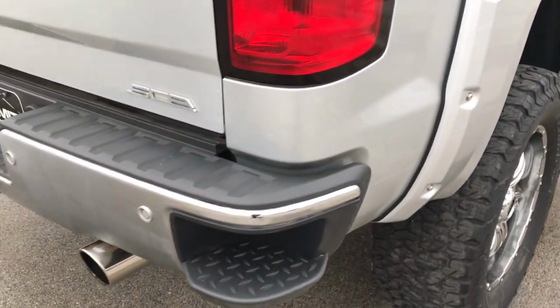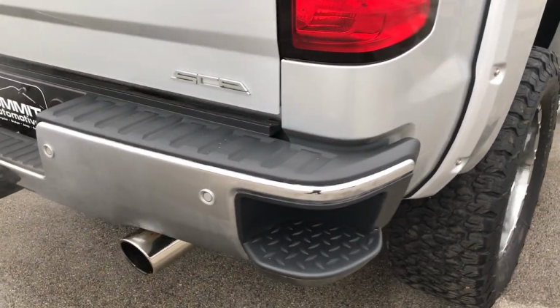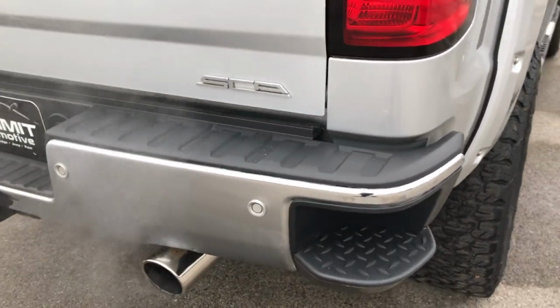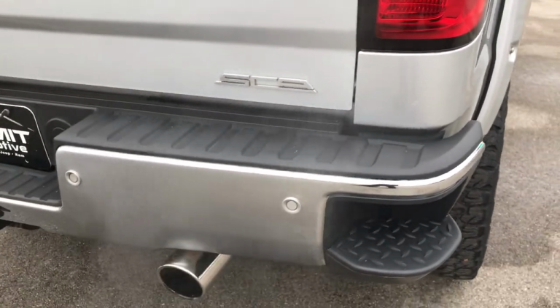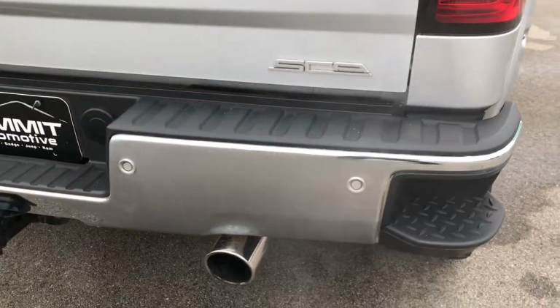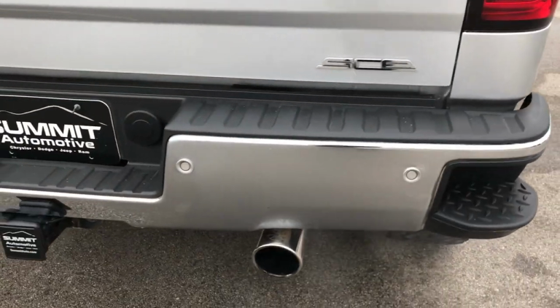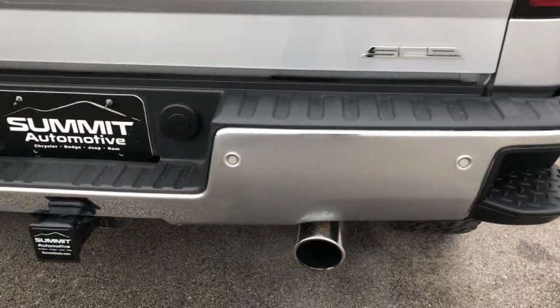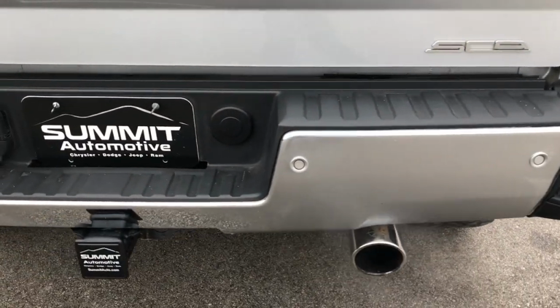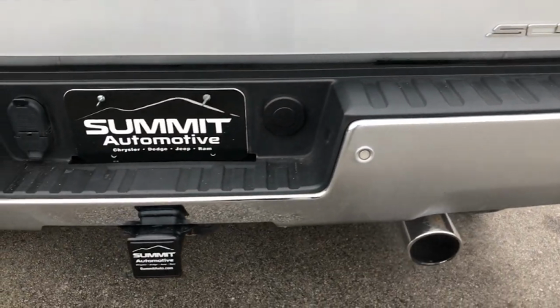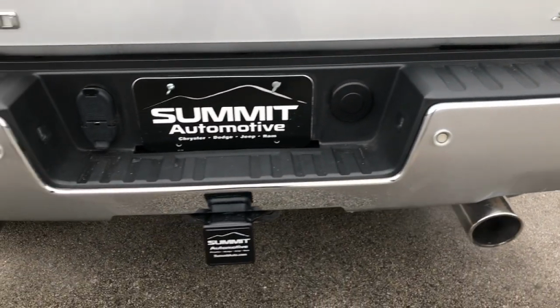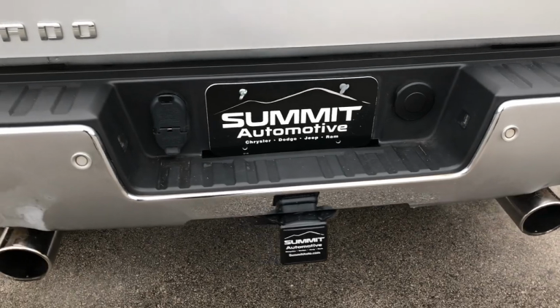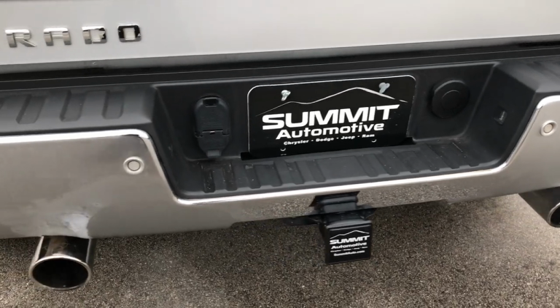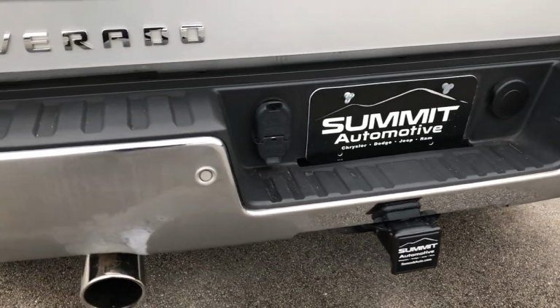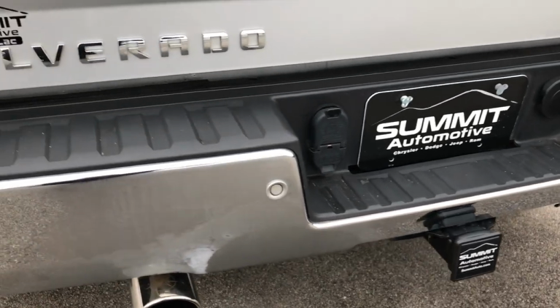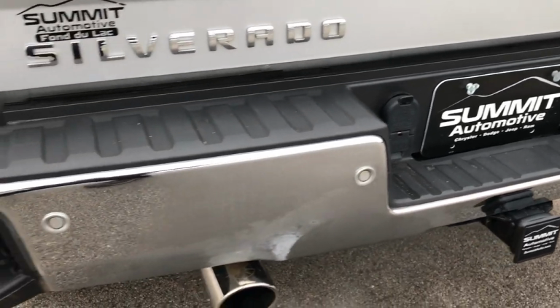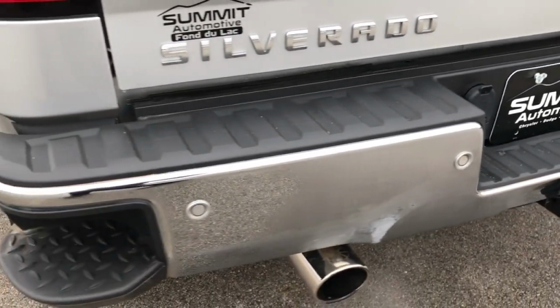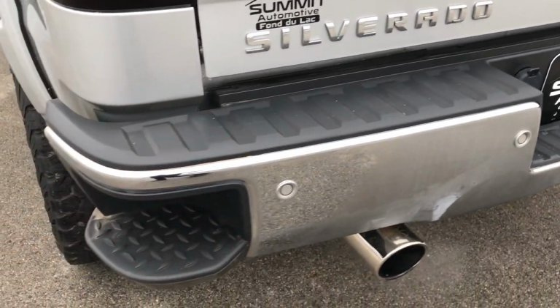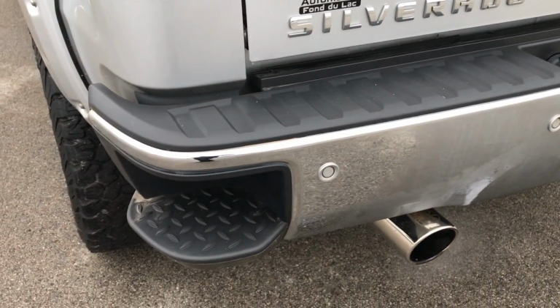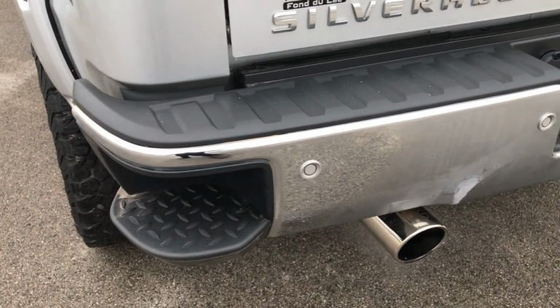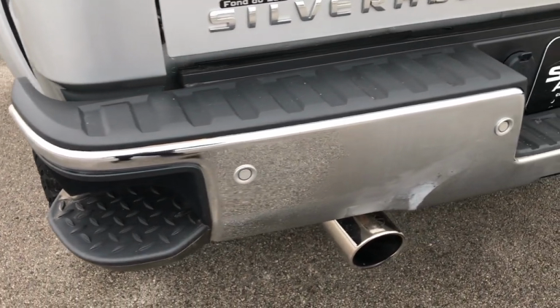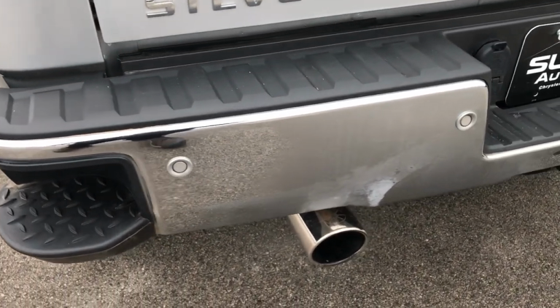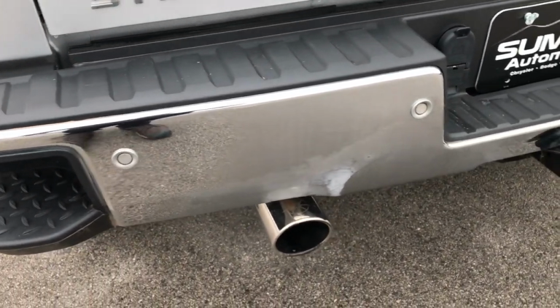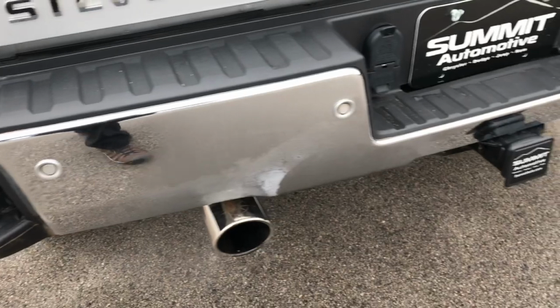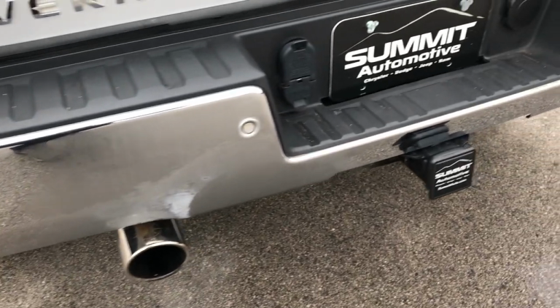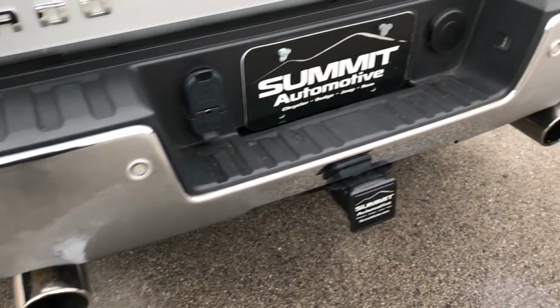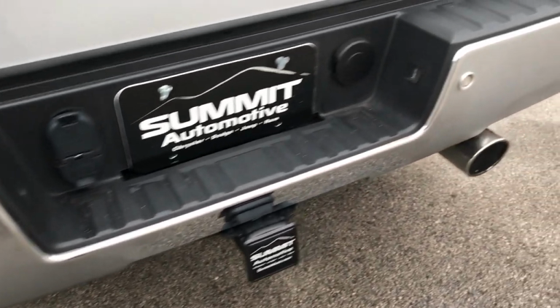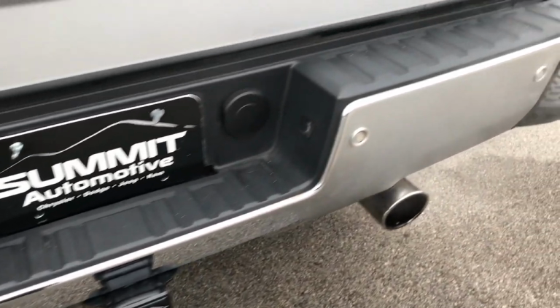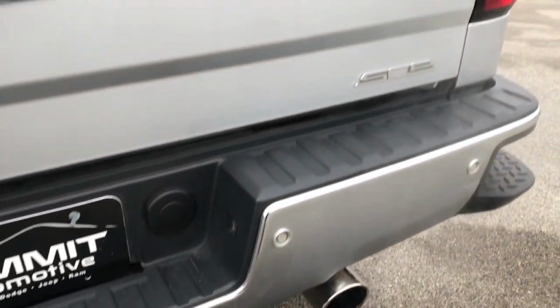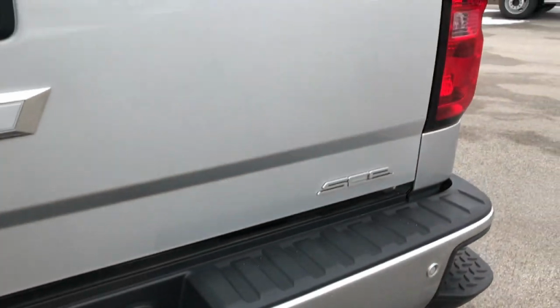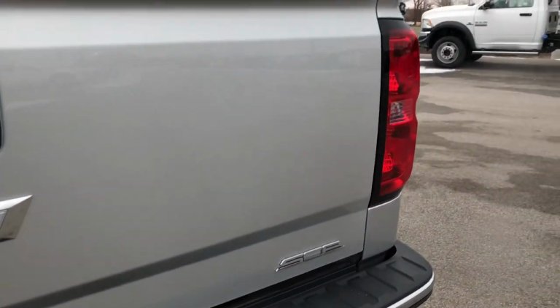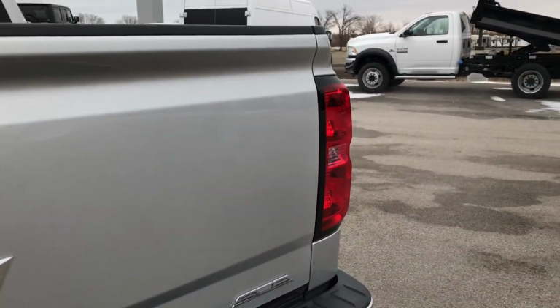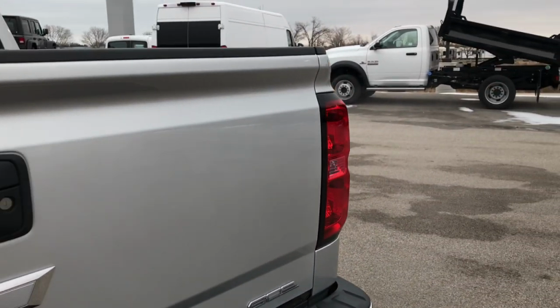Rear bumper is in excellent condition, no dents or dings on that. Has a full towing package, which includes the receiver hitch, 4-pin and 7-pin wiring. Has dual rear exhaust — I believe they put Flowmaster on here.